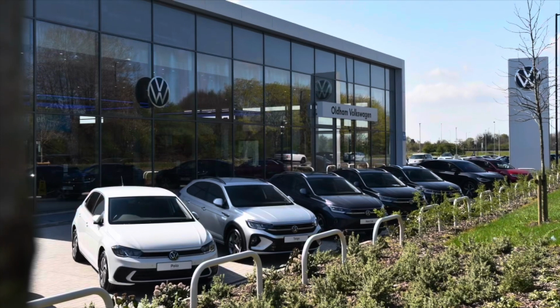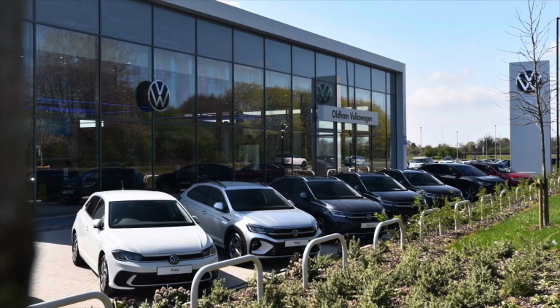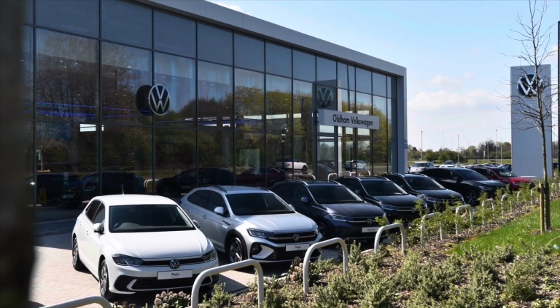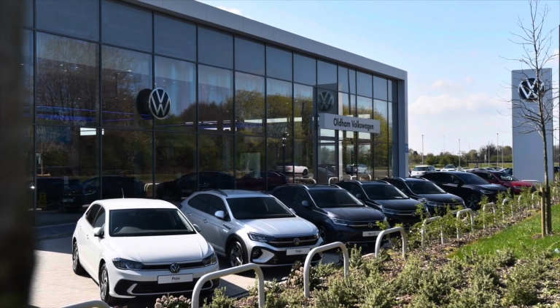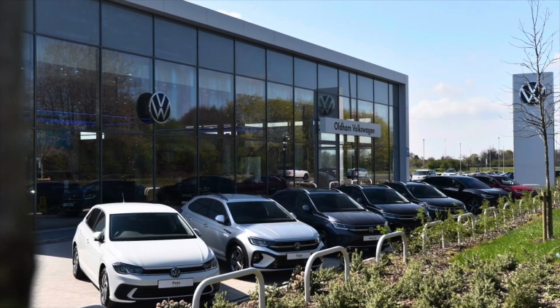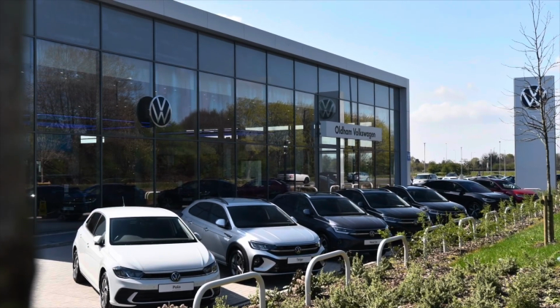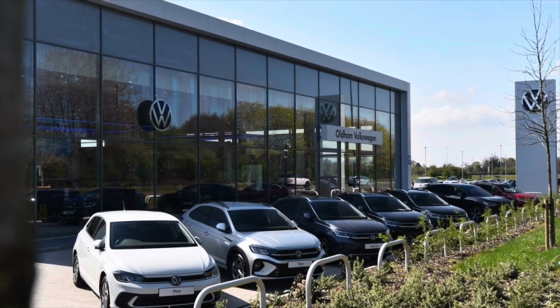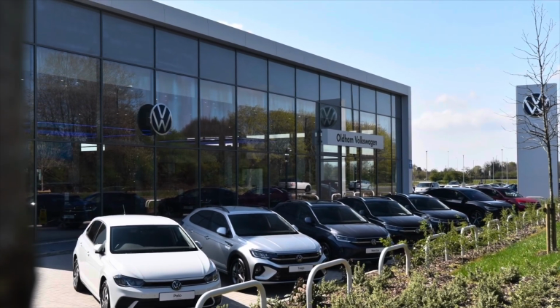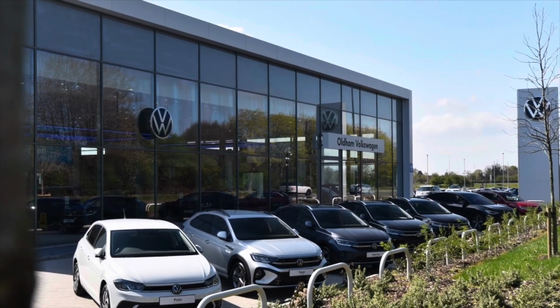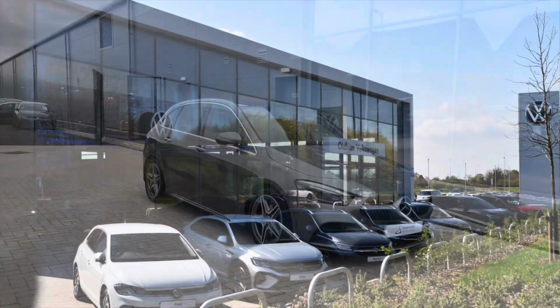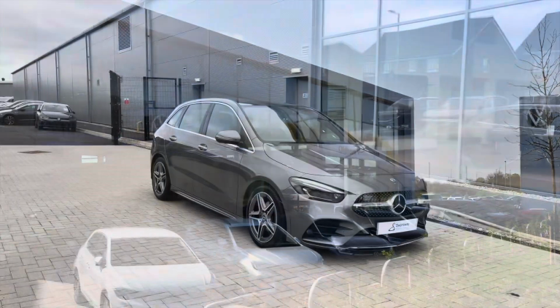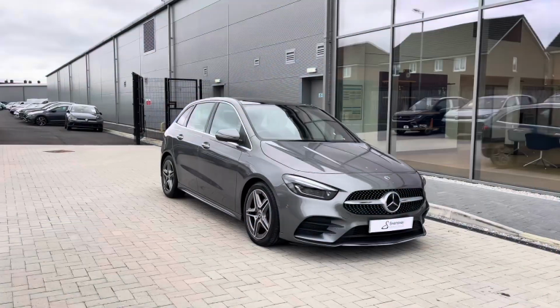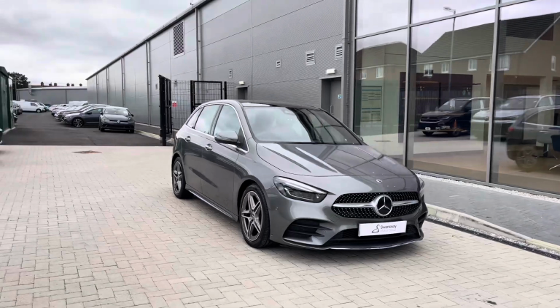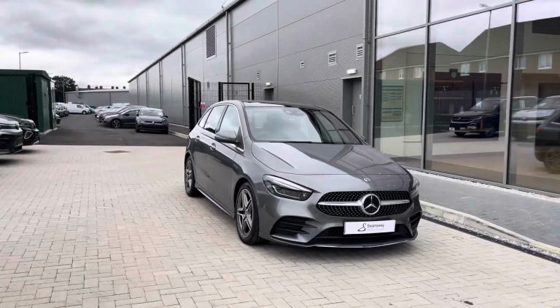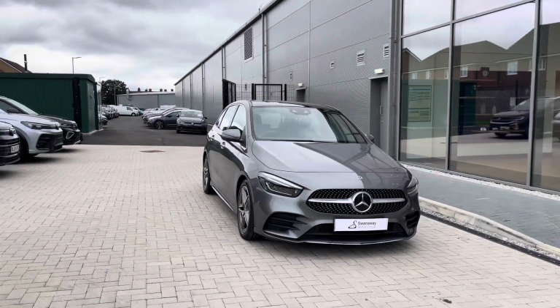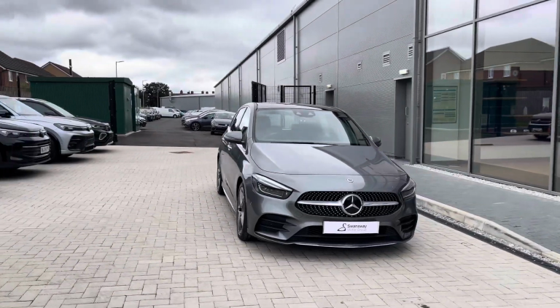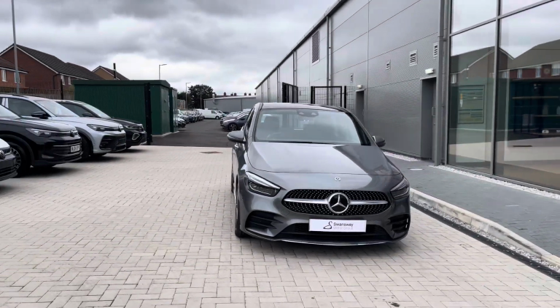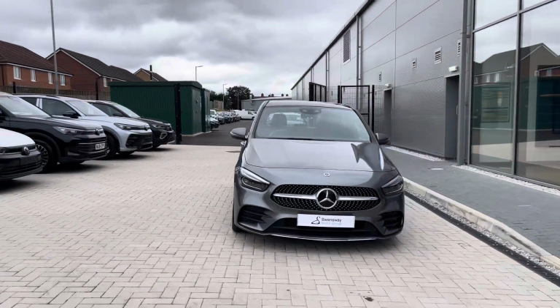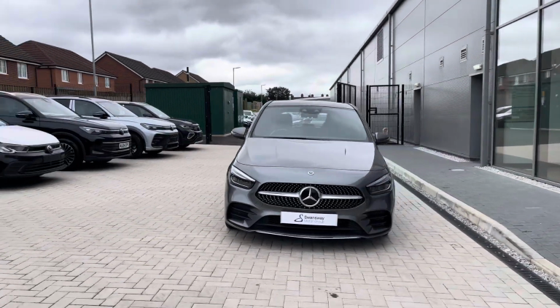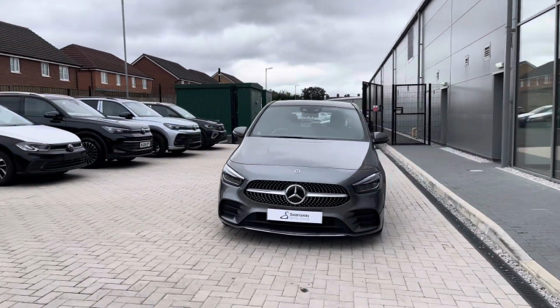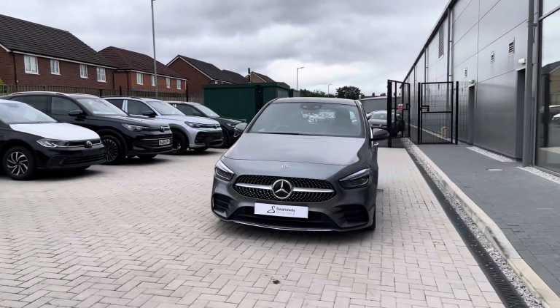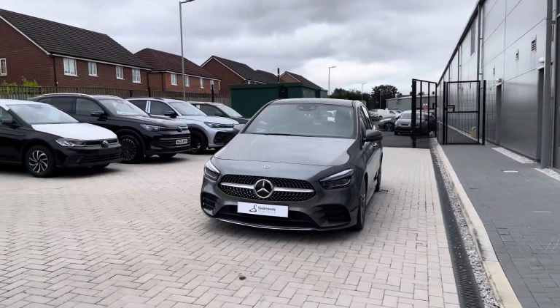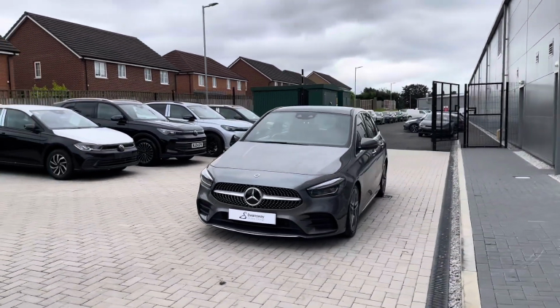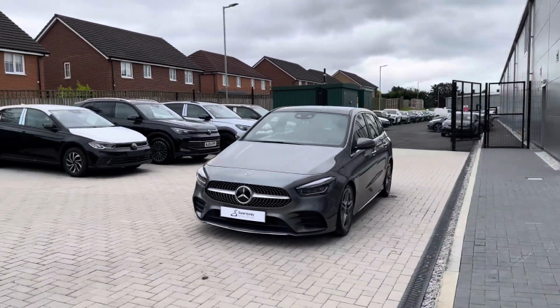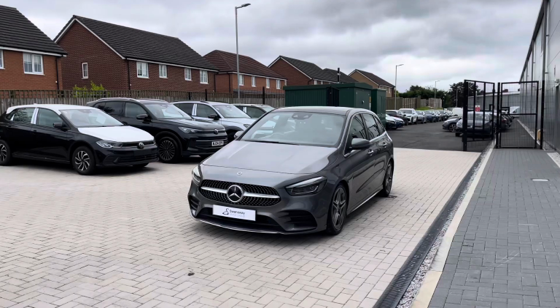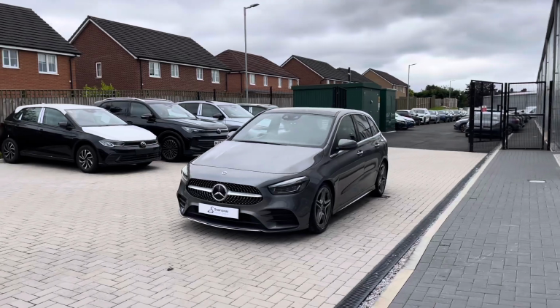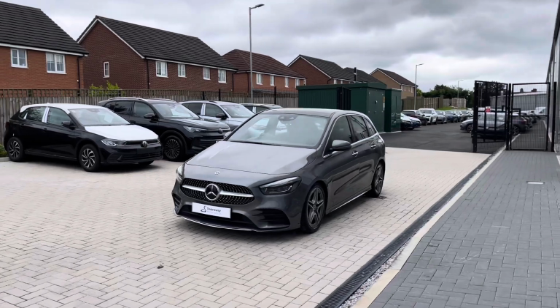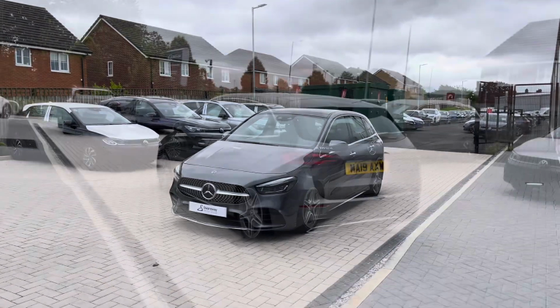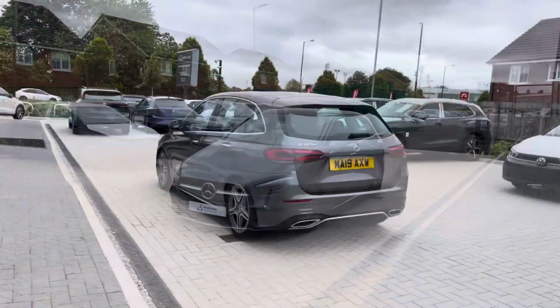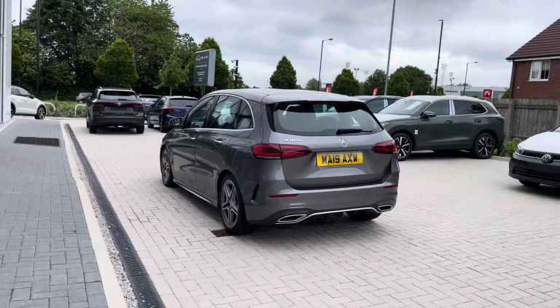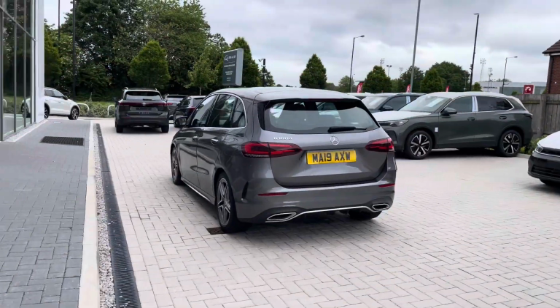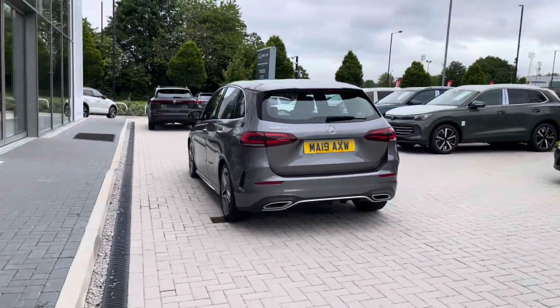Hello from Old and Volkswagen. My name is Dylan and today I'm going to be showing you around this used vehicle — the Mercedes-Benz B-Class 1.5L B180D AMG Line Premium Plus, currently available at Old and Volkswagen in a grey finish, and it looks remarkable.